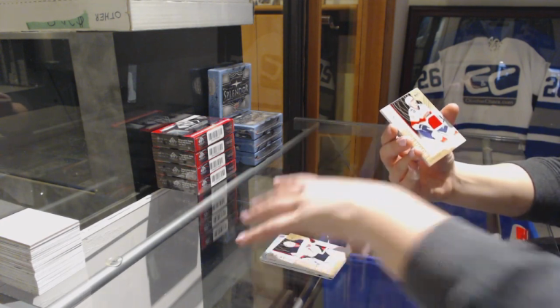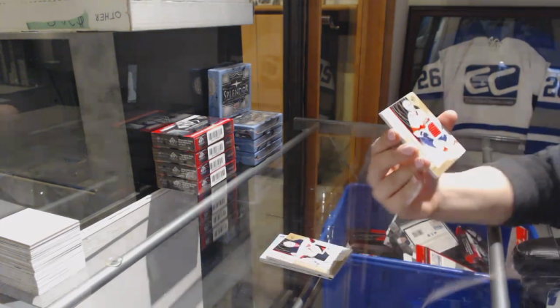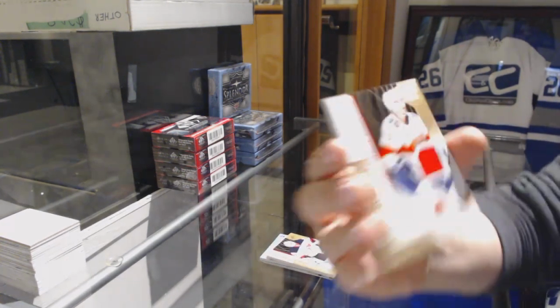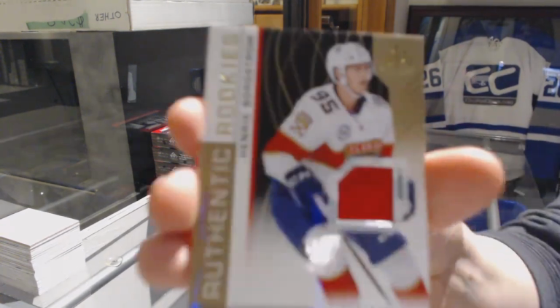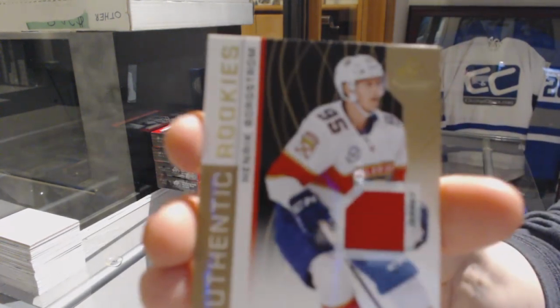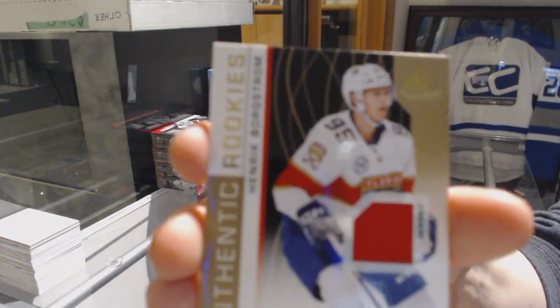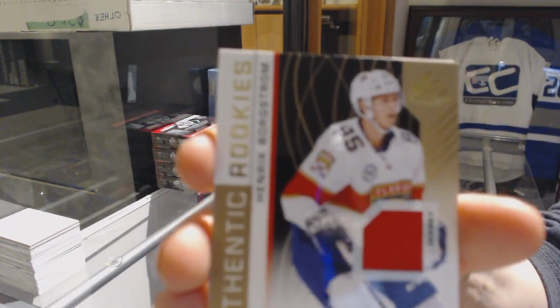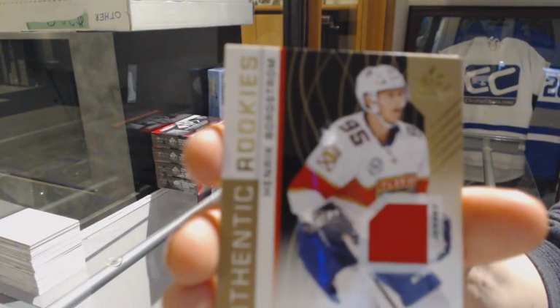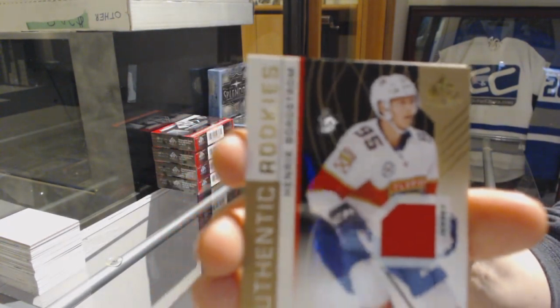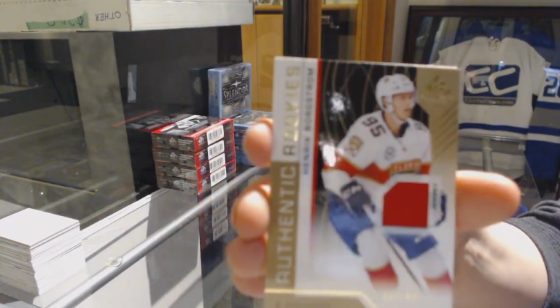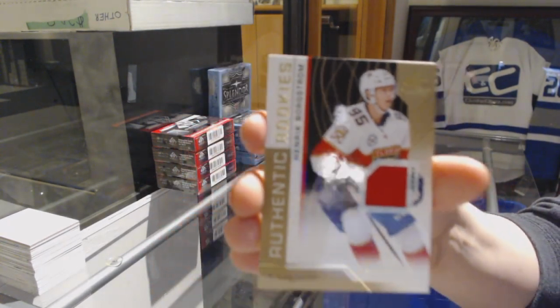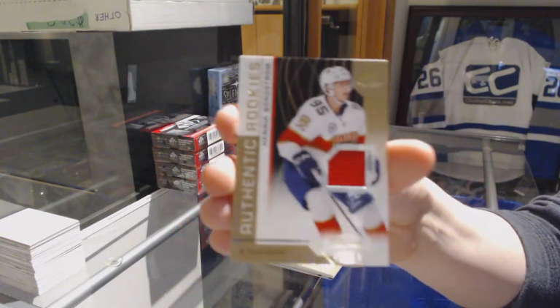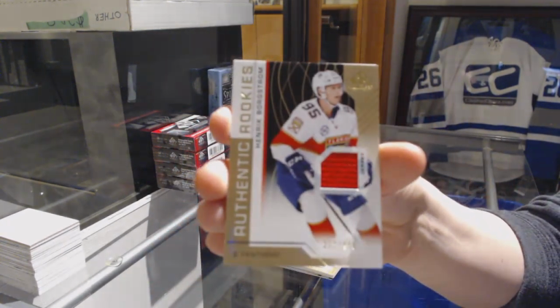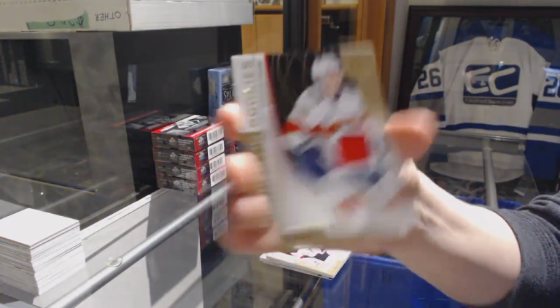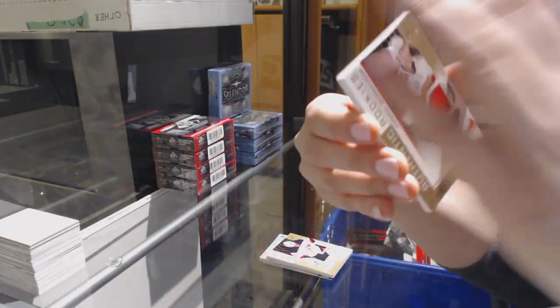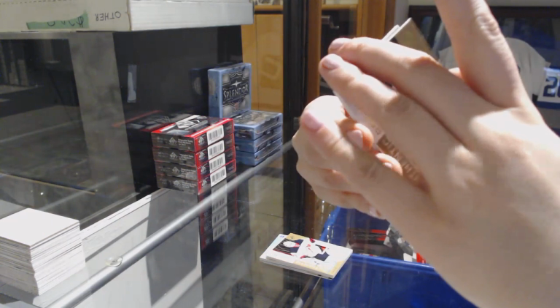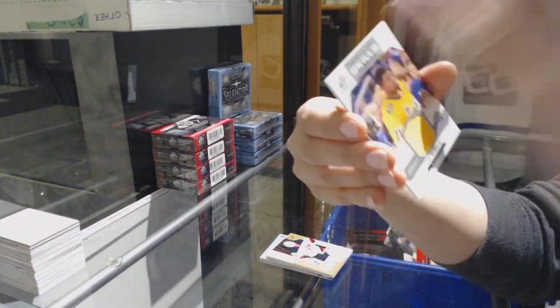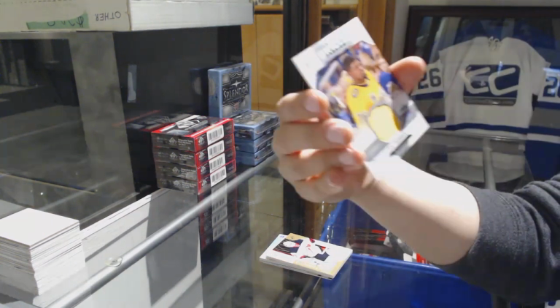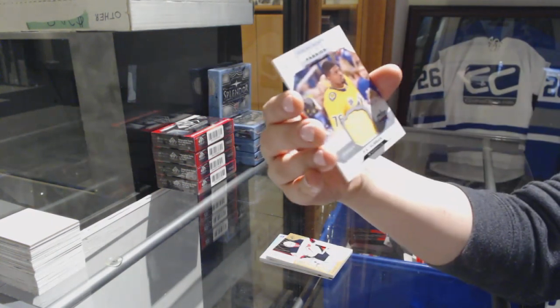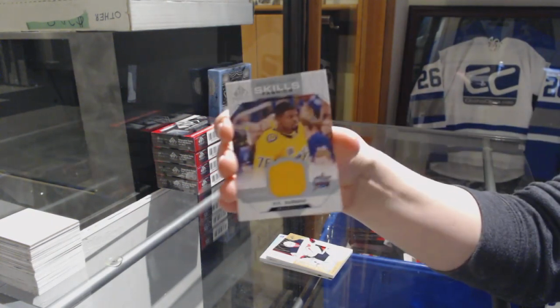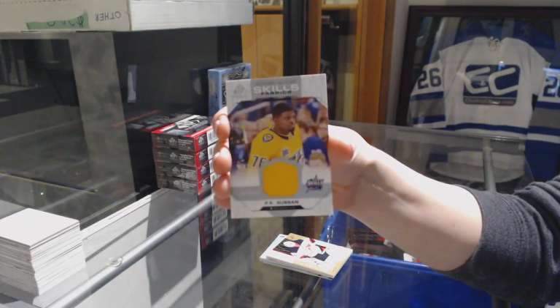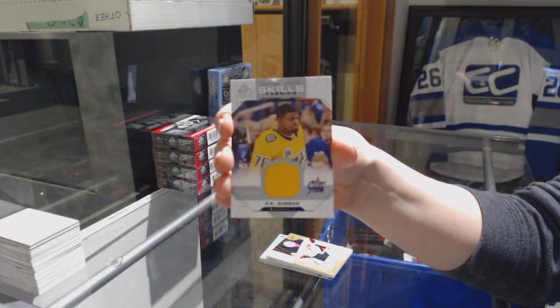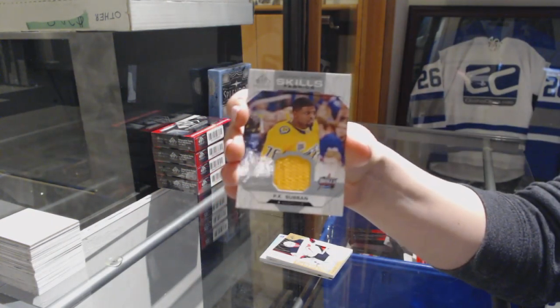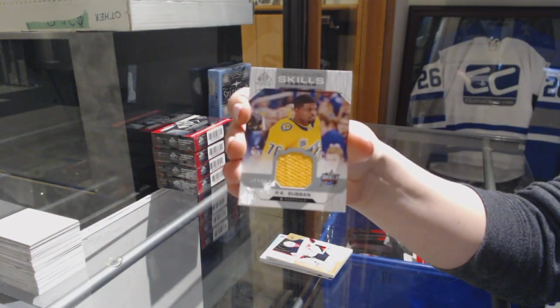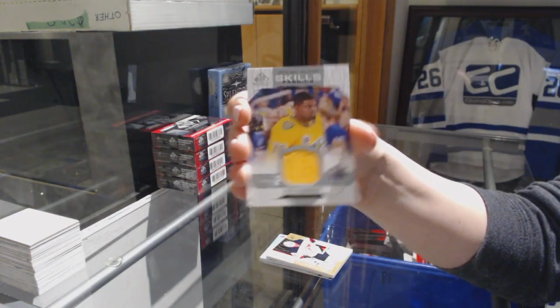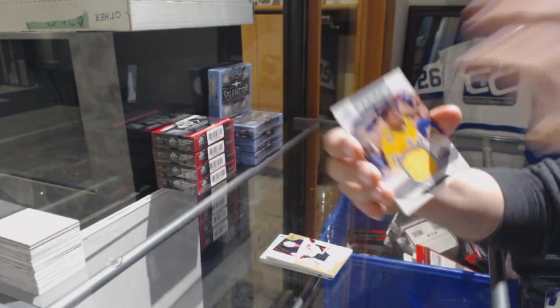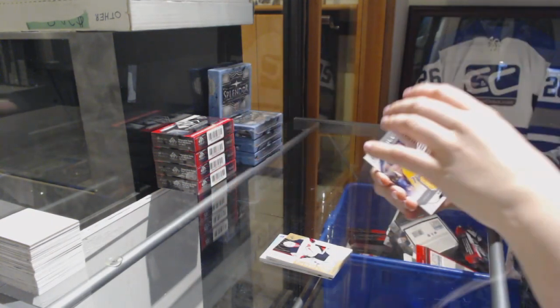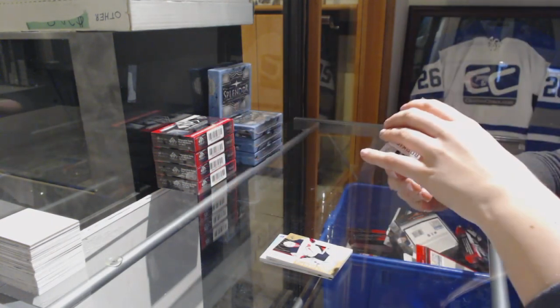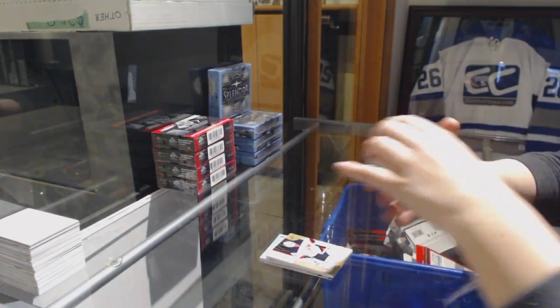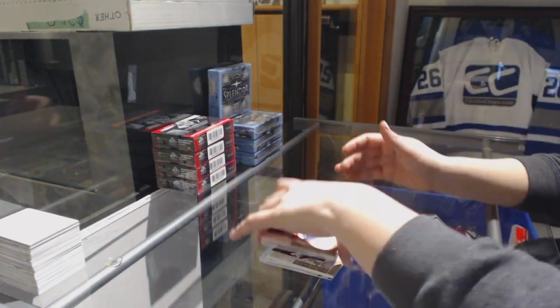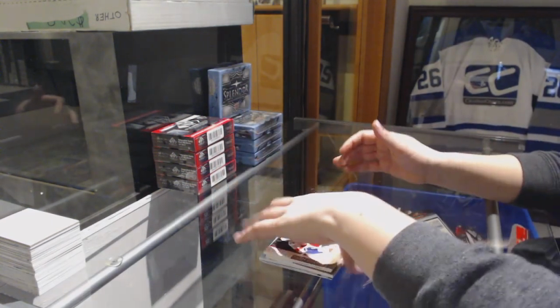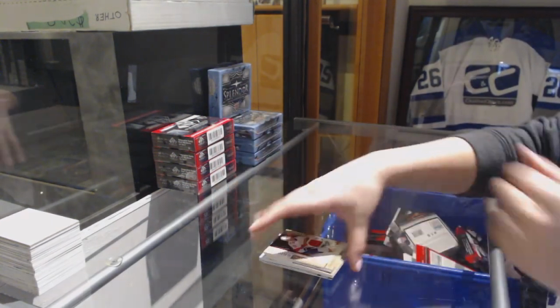Authentic Rookie jersey number 49 for the Devils, Mackenzie Blackwood. Number 99, Henrik Vorkström for the Panthers, and an All-Star Skills Fabrics jersey, PK Subban for the Nashville Predators.